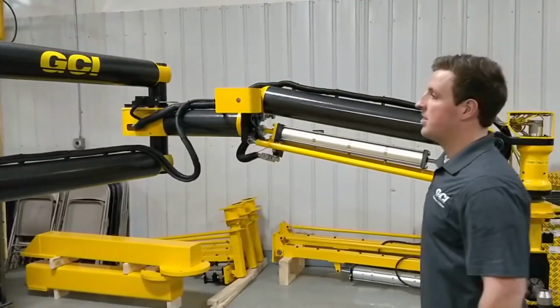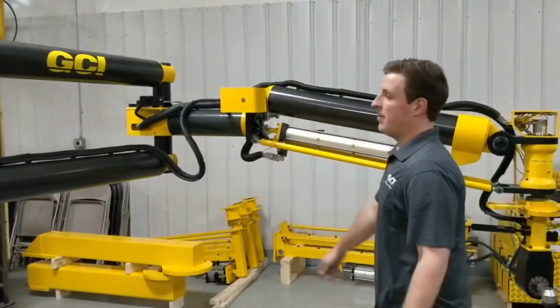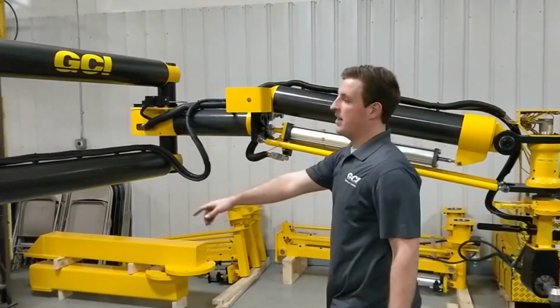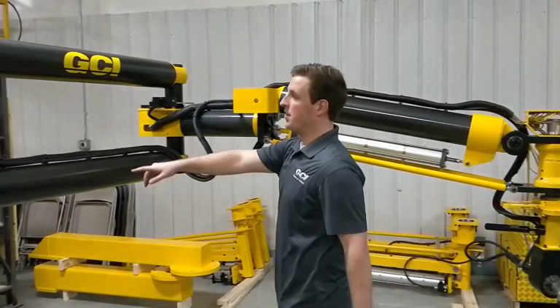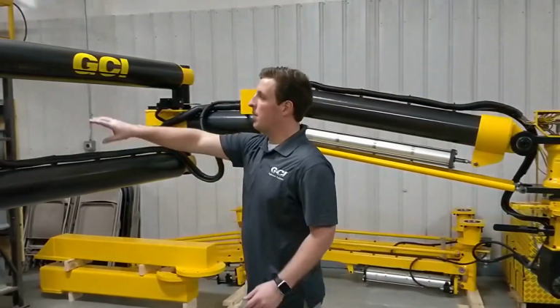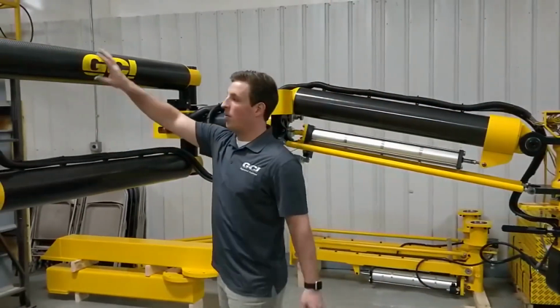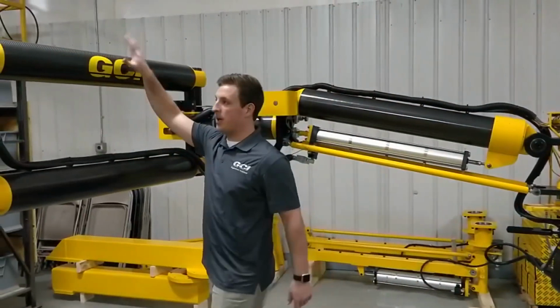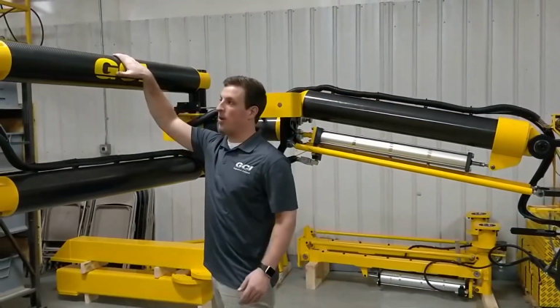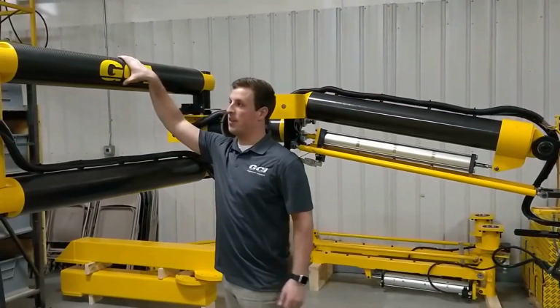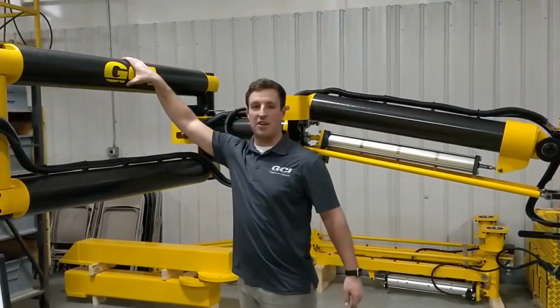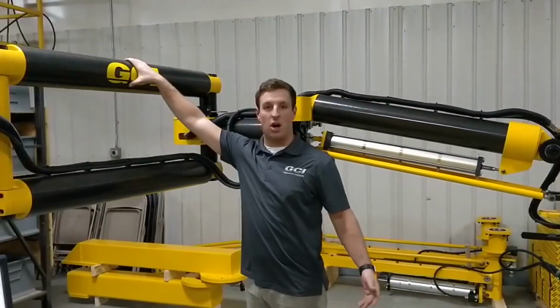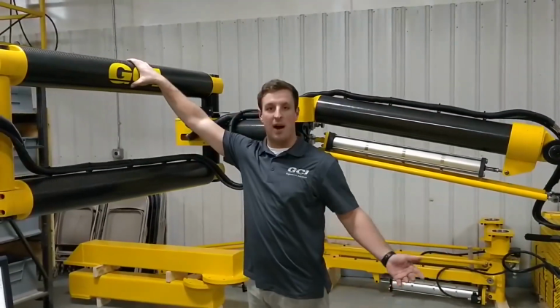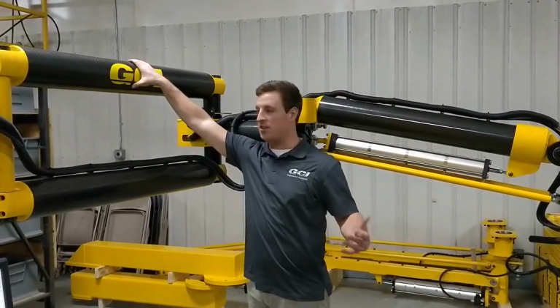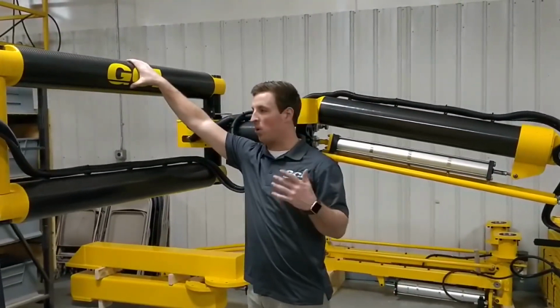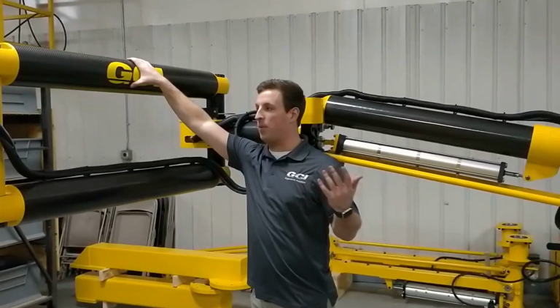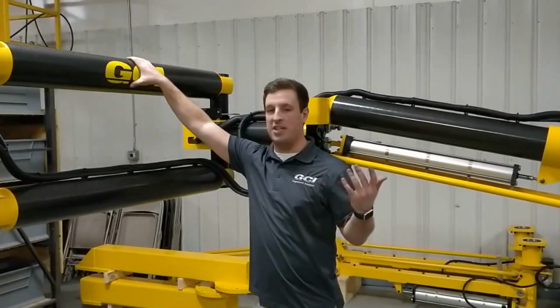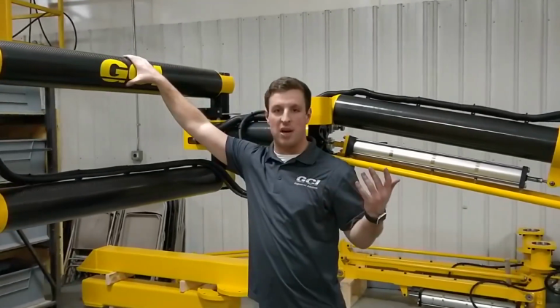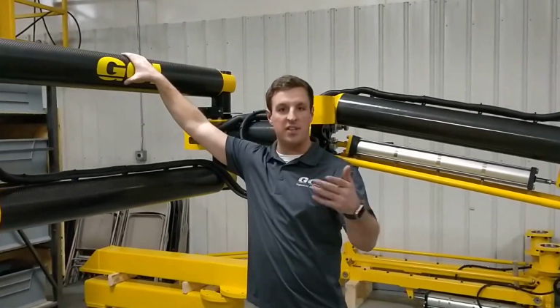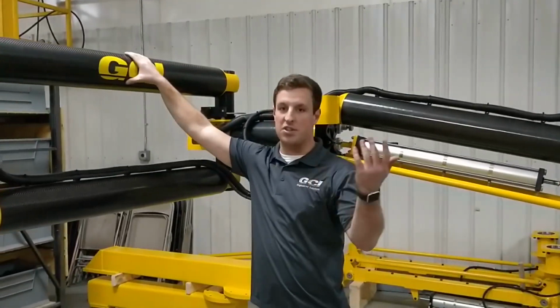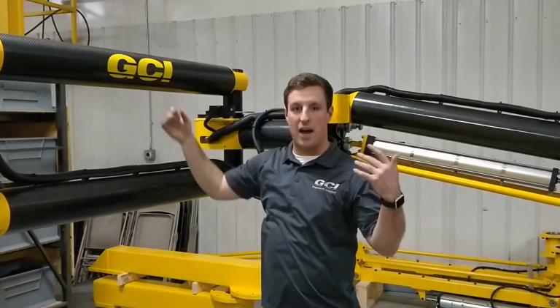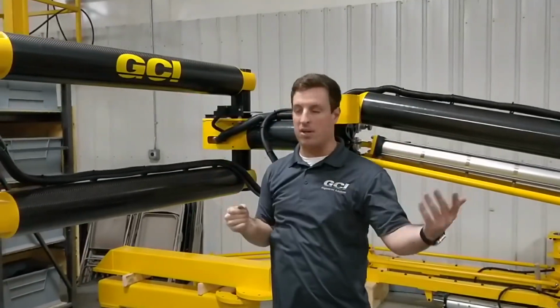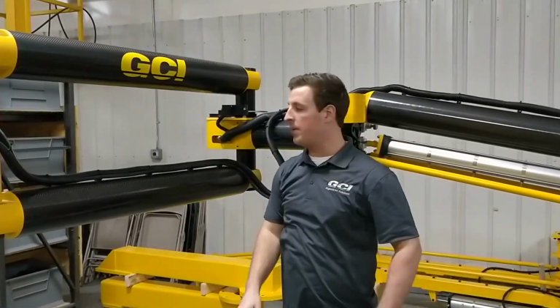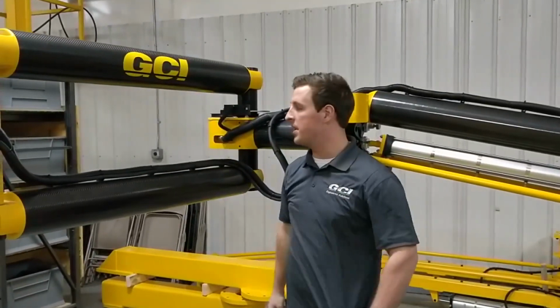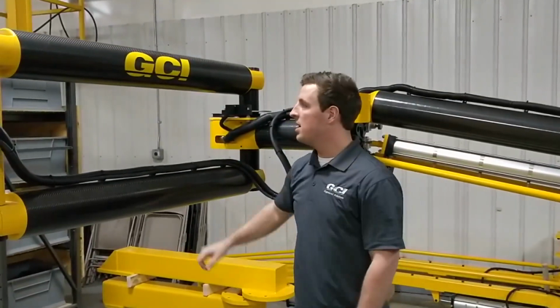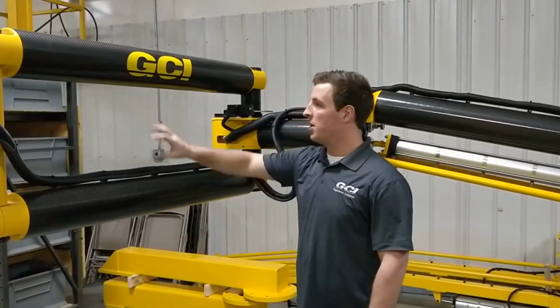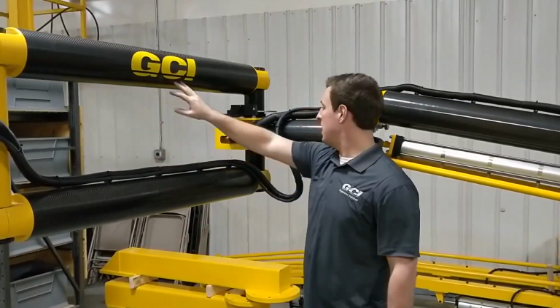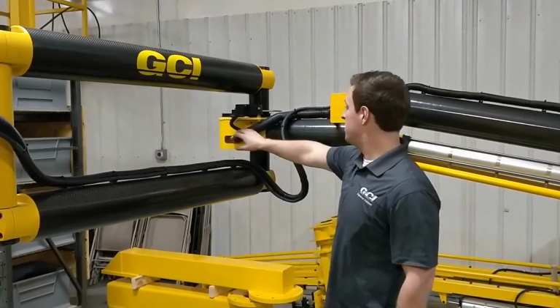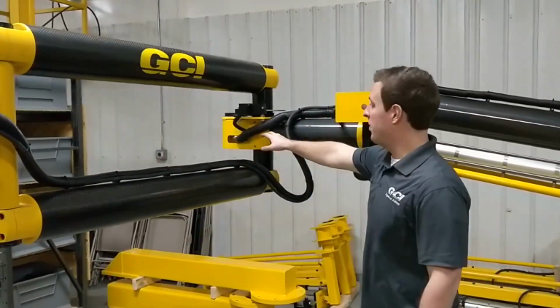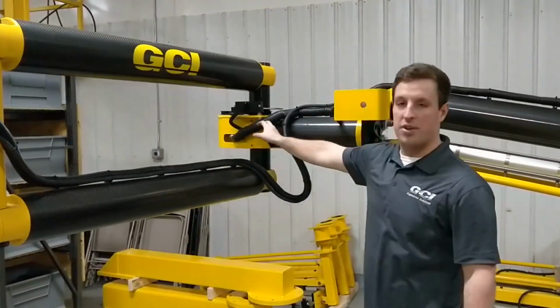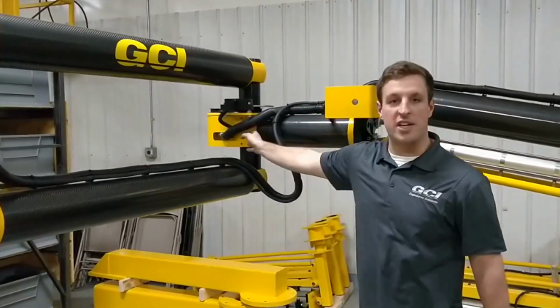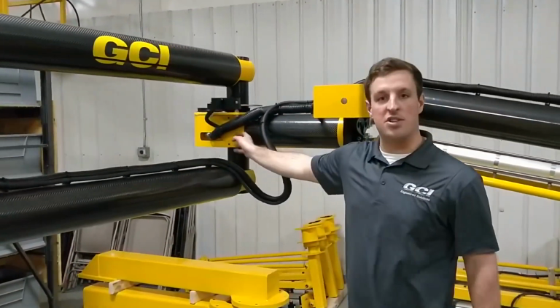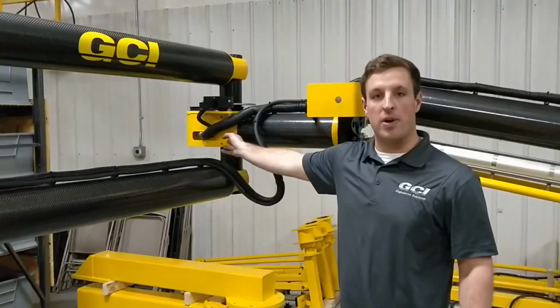Then we'll come out here — this is actually carbon fiber. It's just more lightweight, easier to travel with, easier to show the operators how we use it. So it comes out here to what we call the articulation joint.